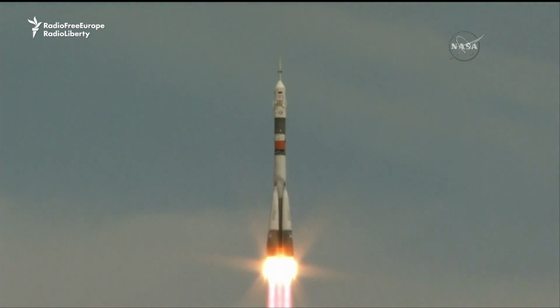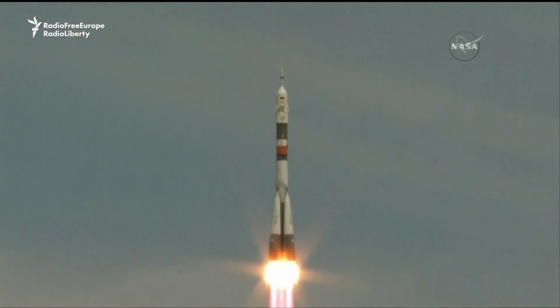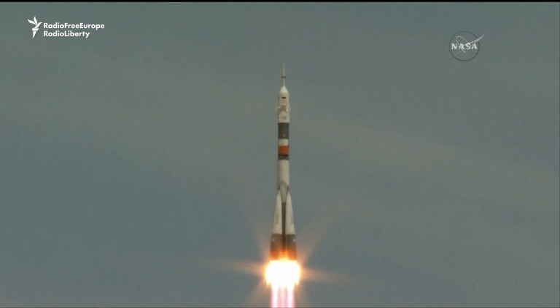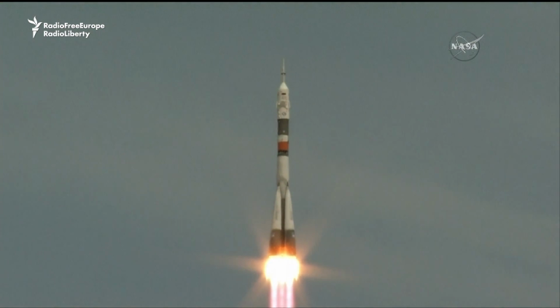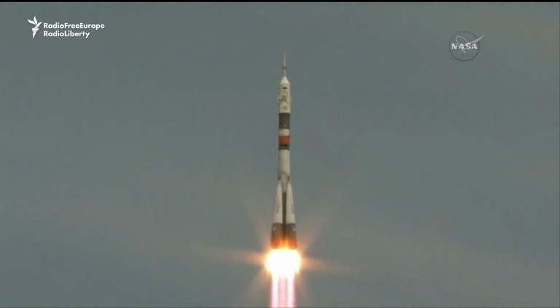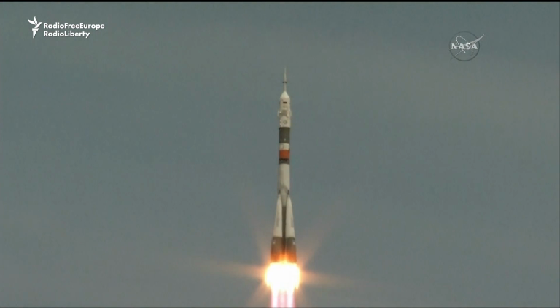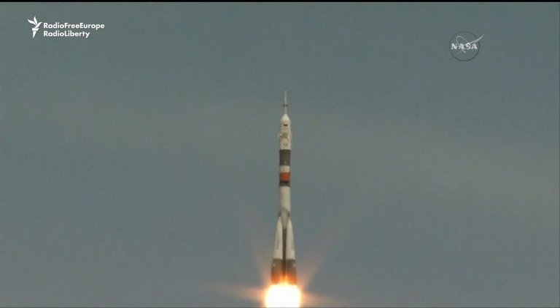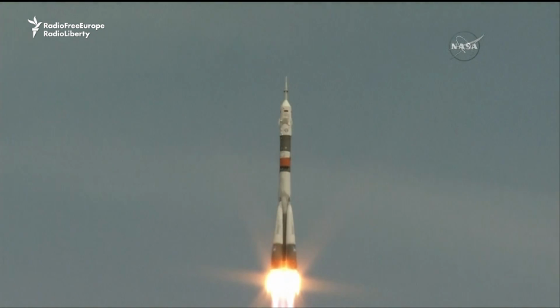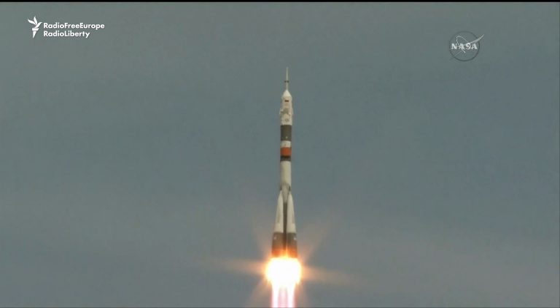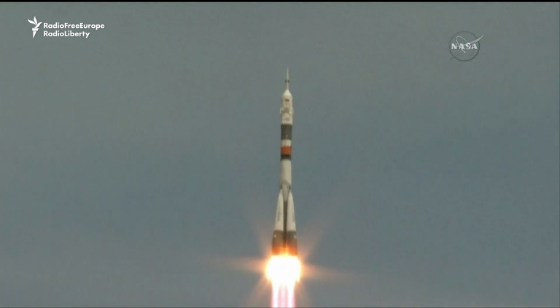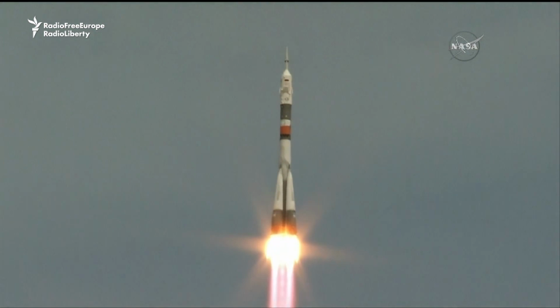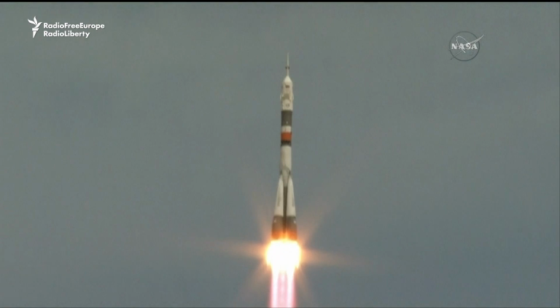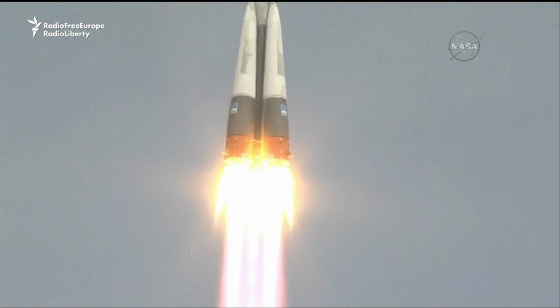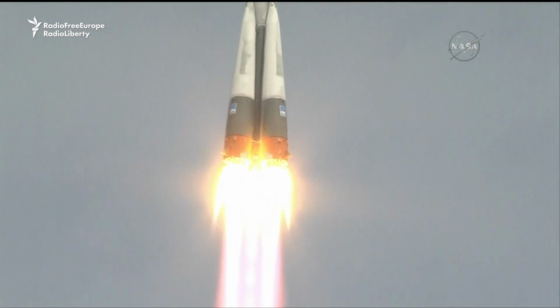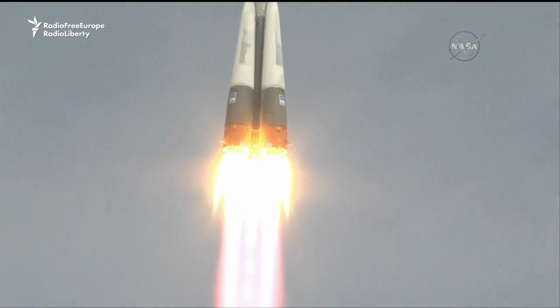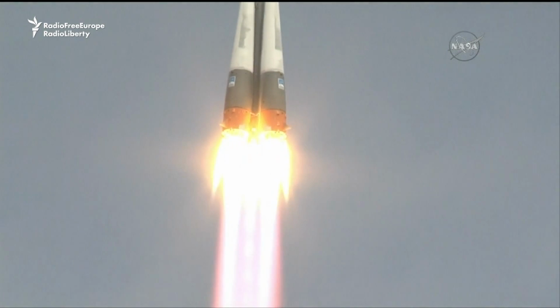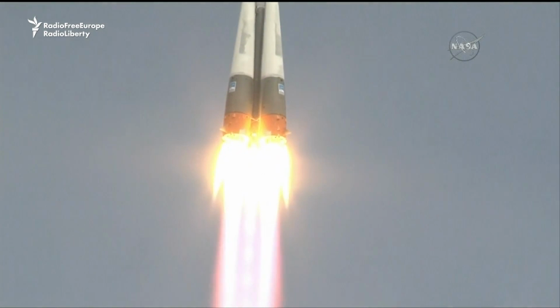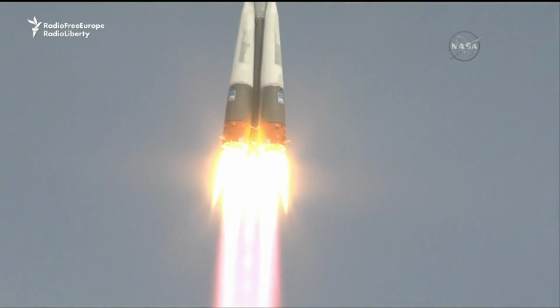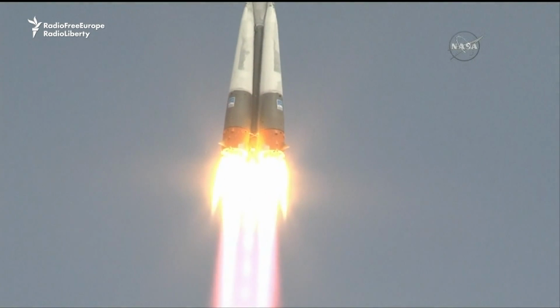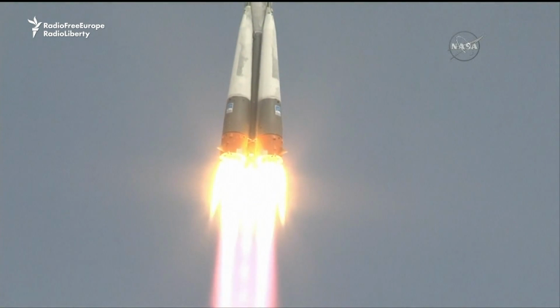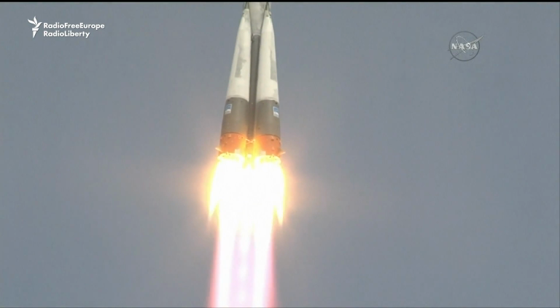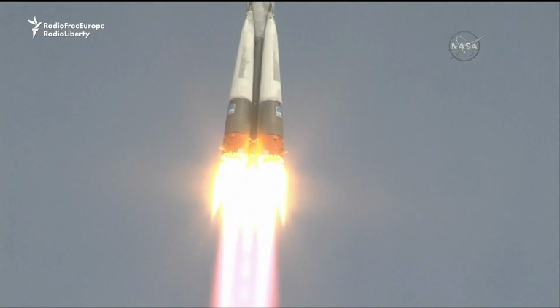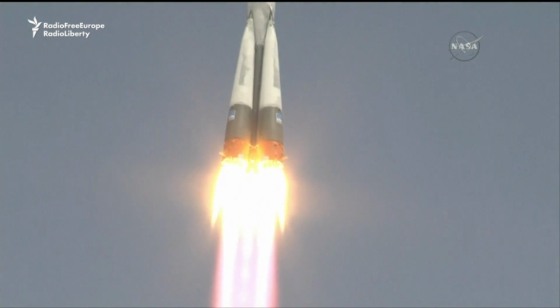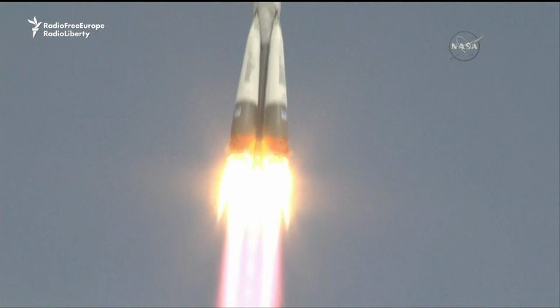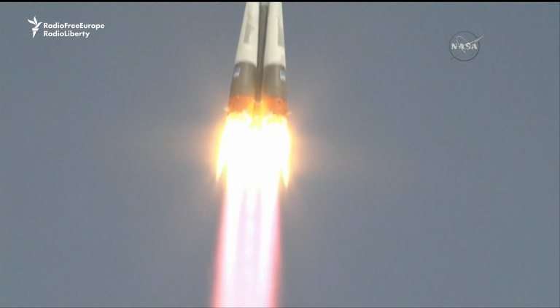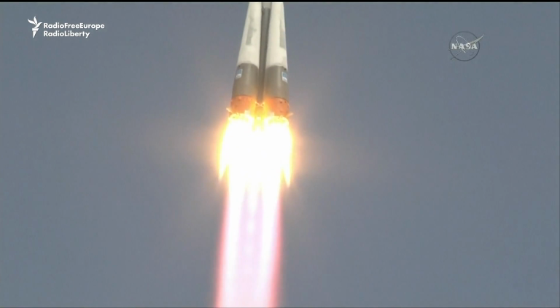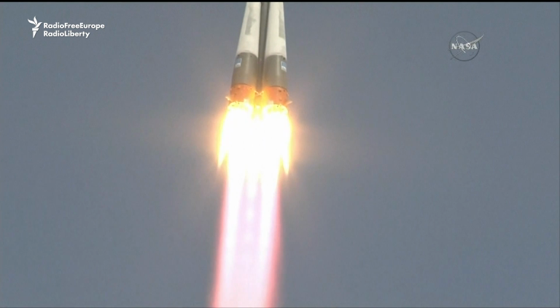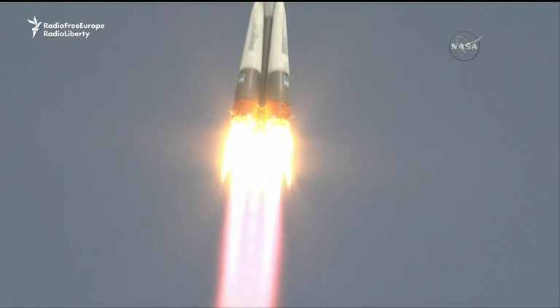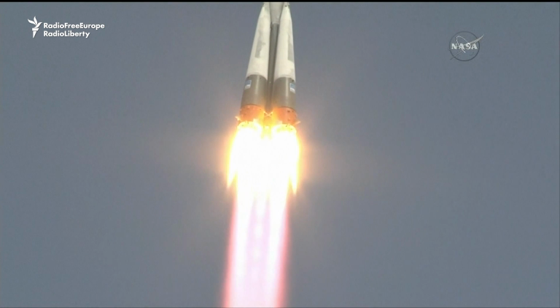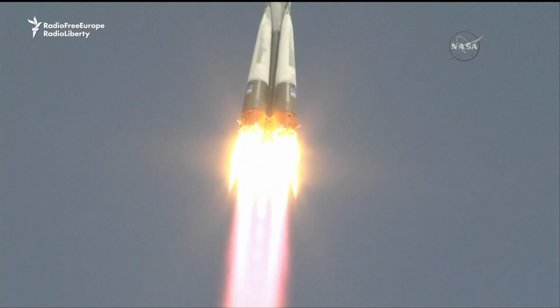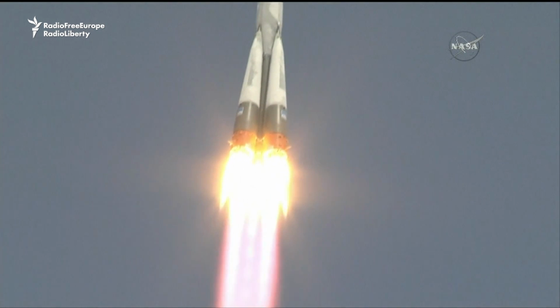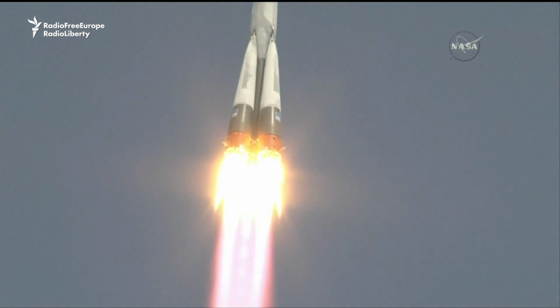Vehicle cleared the tower, getting good first stage performance. That Soyuz delivering about 930,000 pounds of thrust from those four strap-on engines in the core.